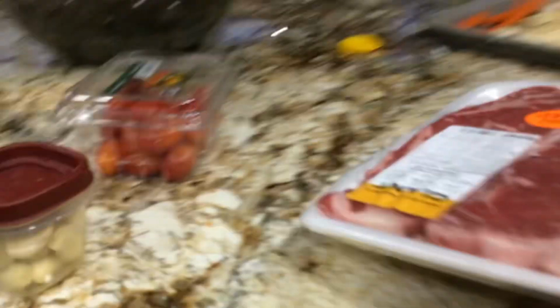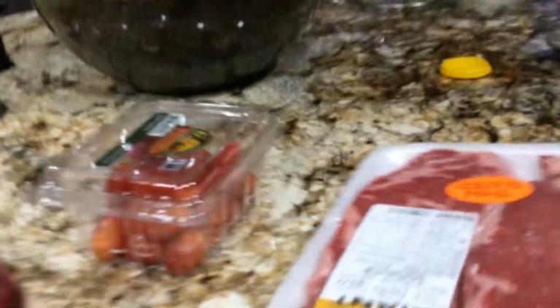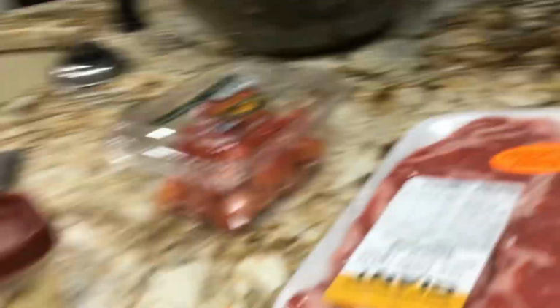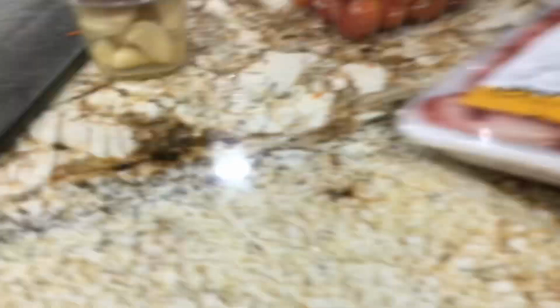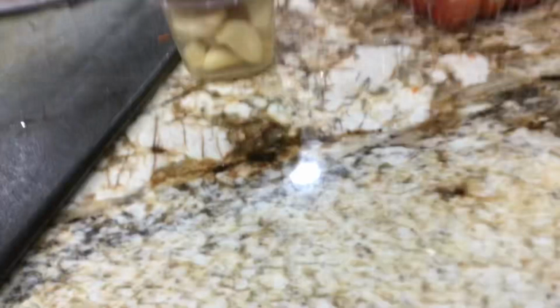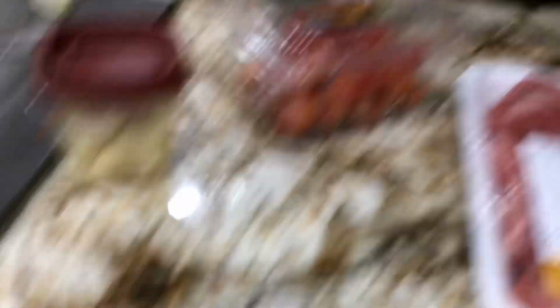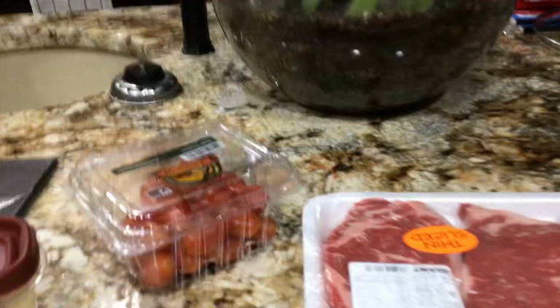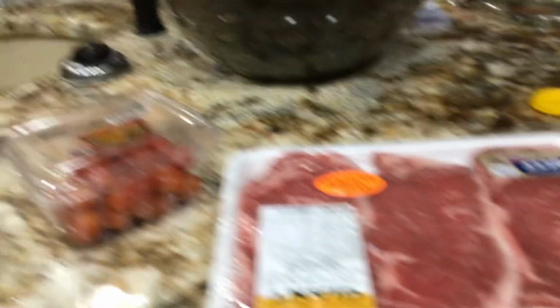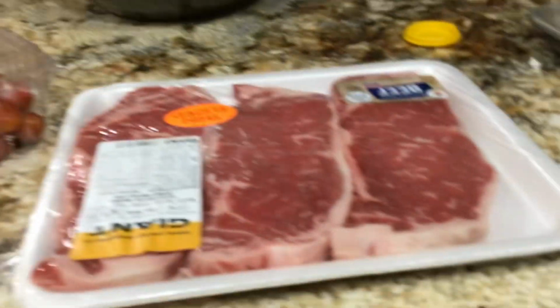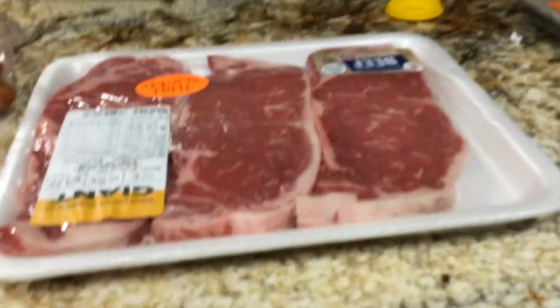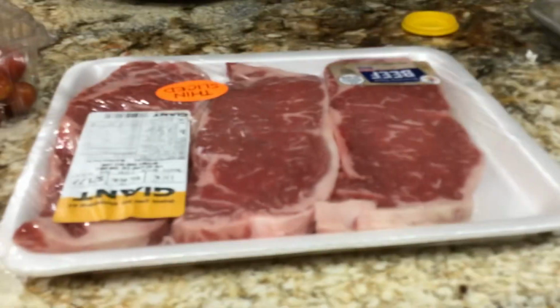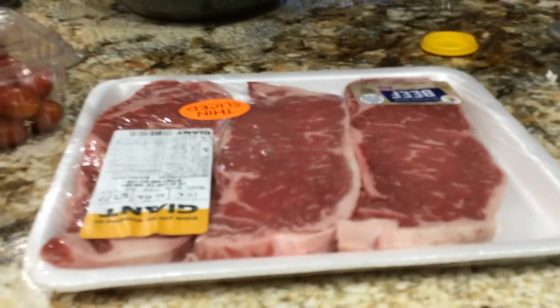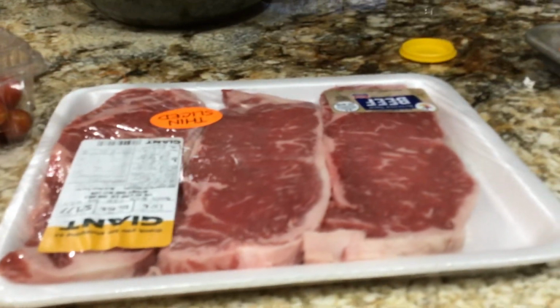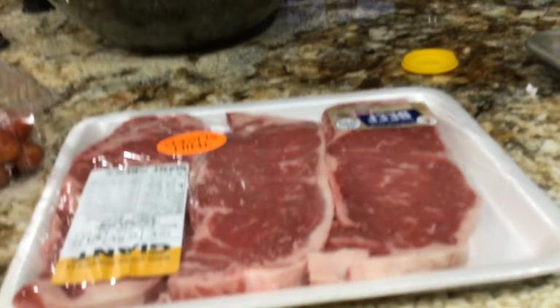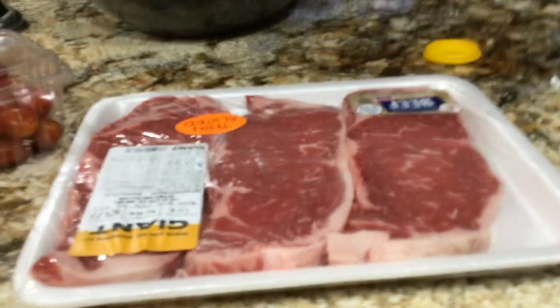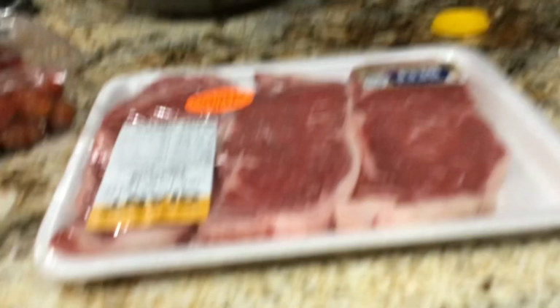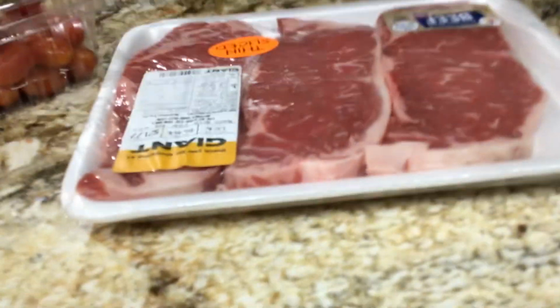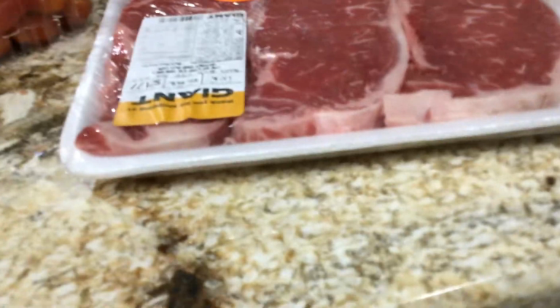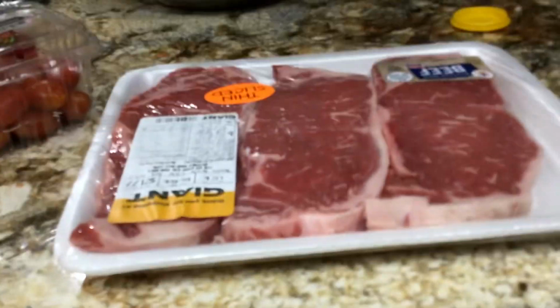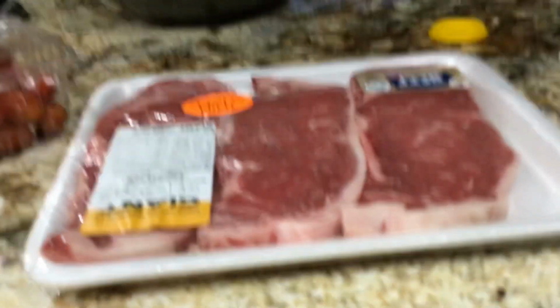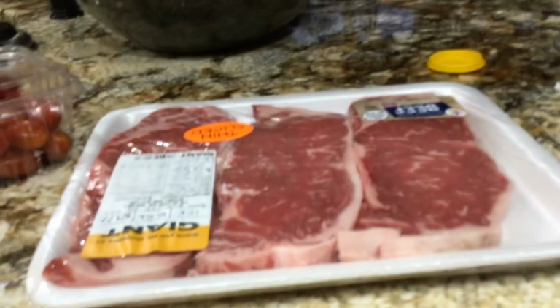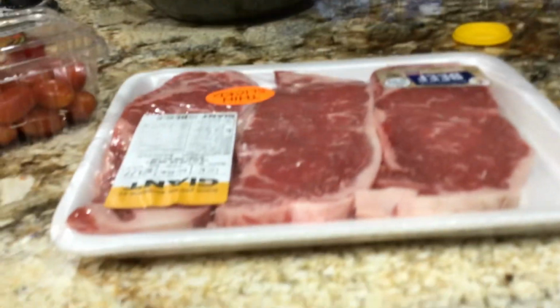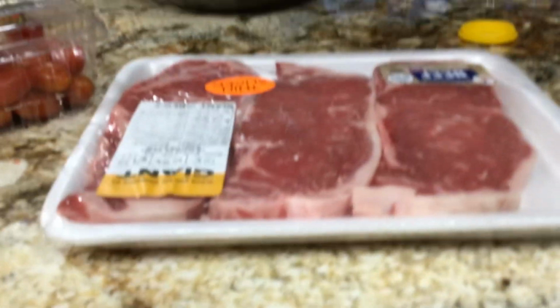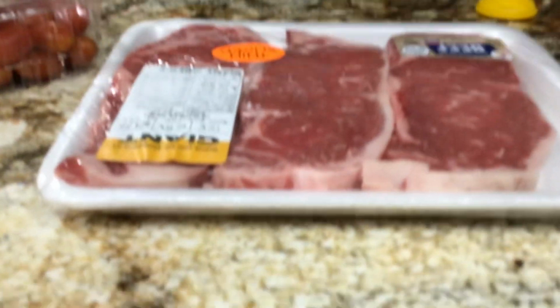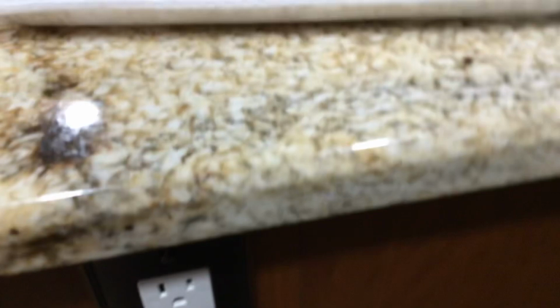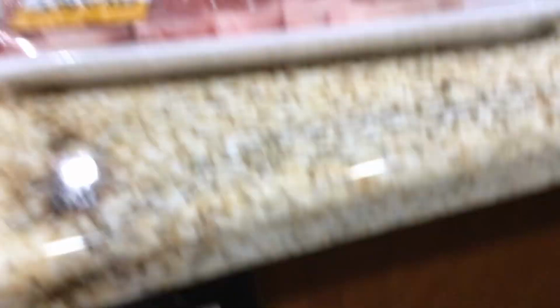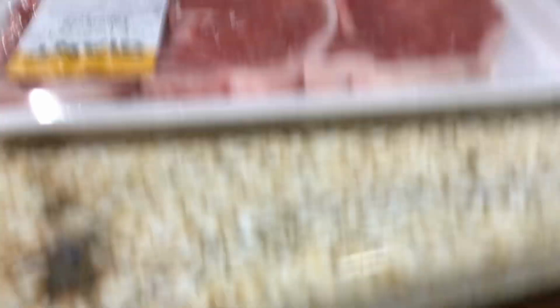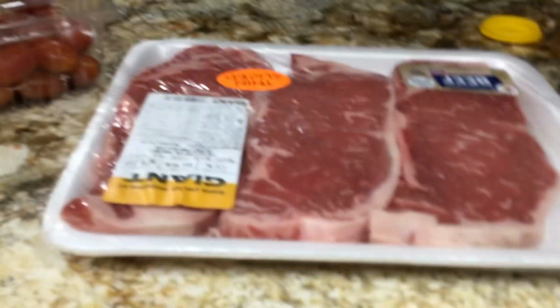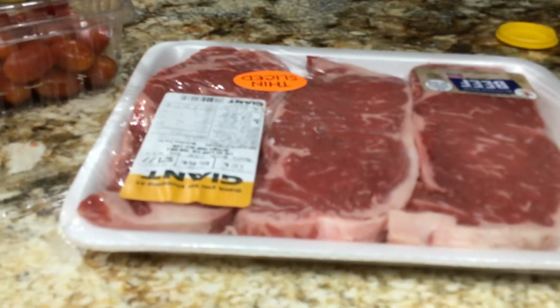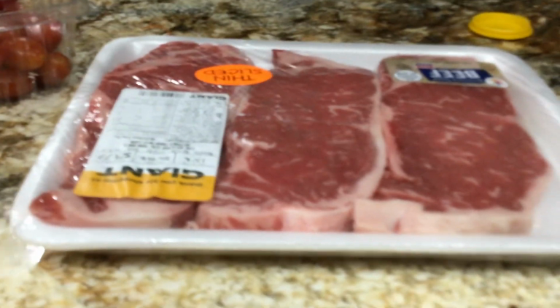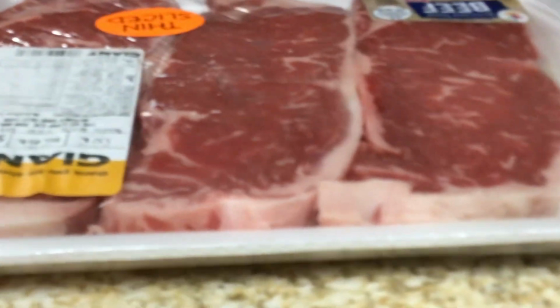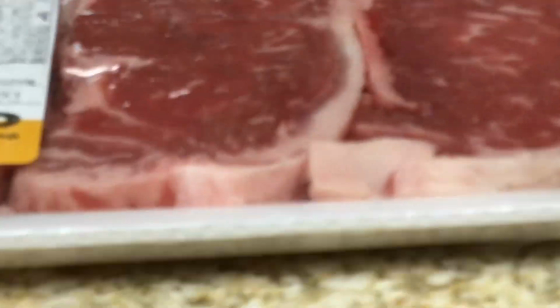Now, usually on Kids Baking Shows, they'll just make cakes. But this time we're making professional, medium-prepared beef.